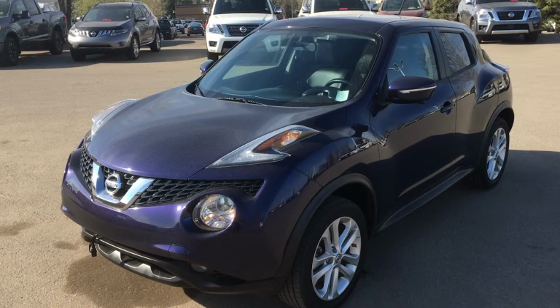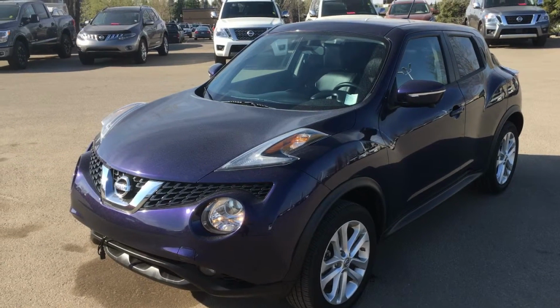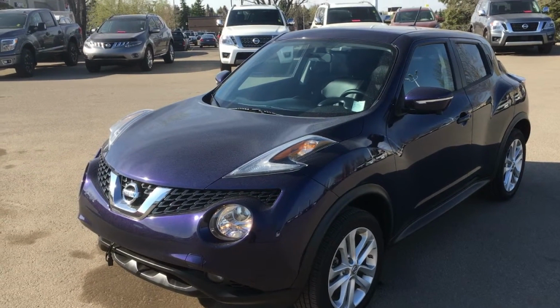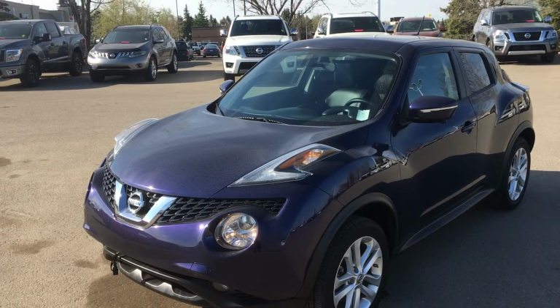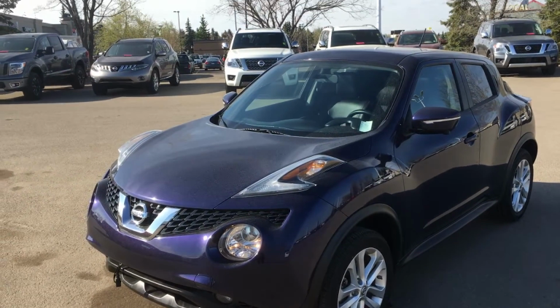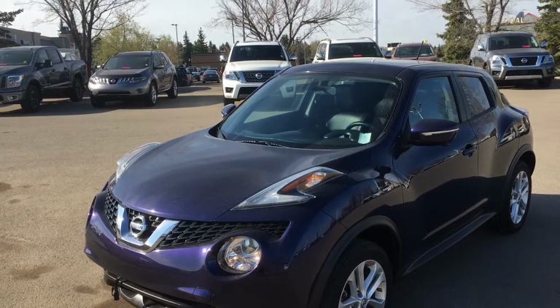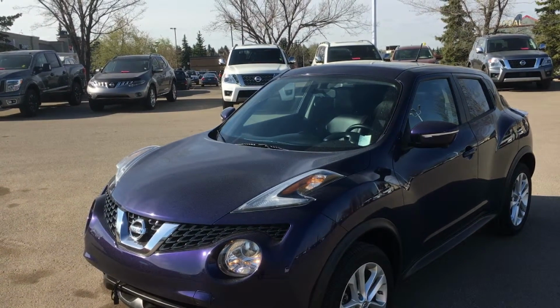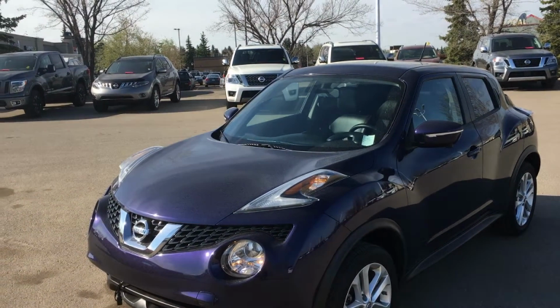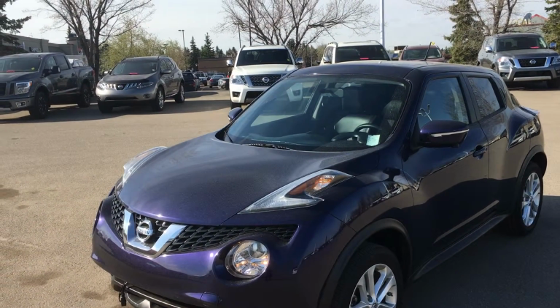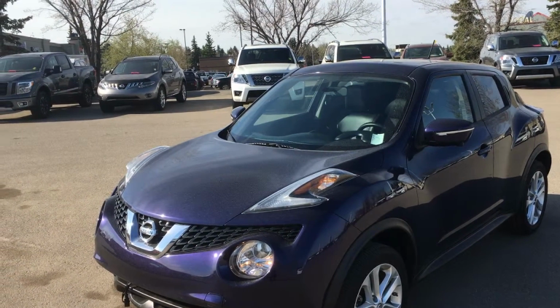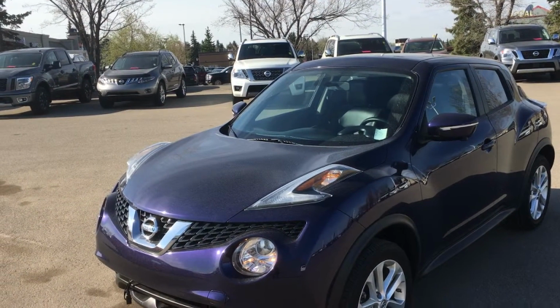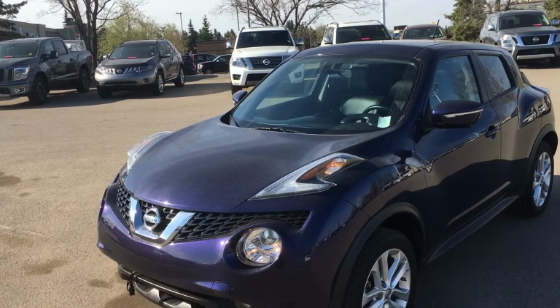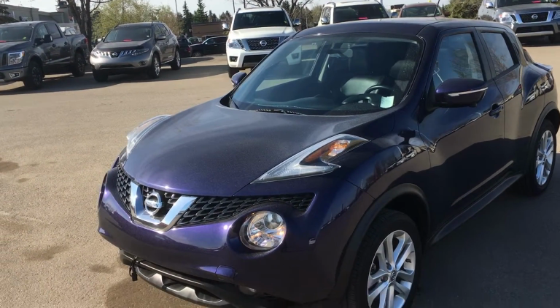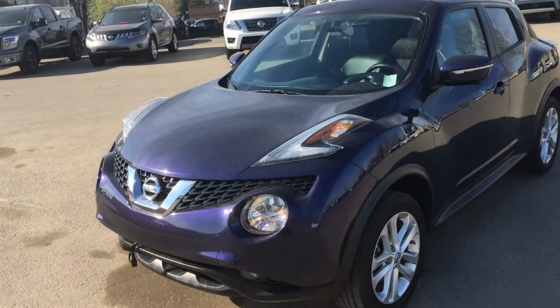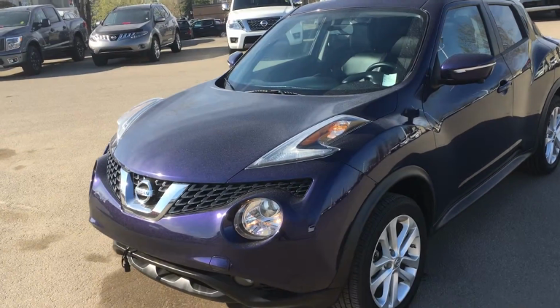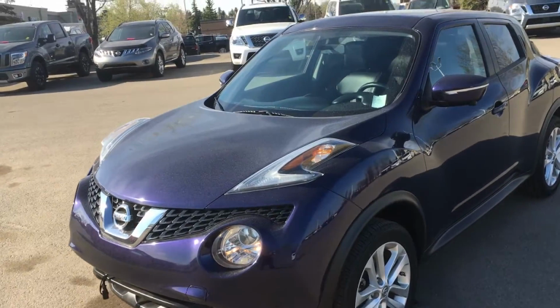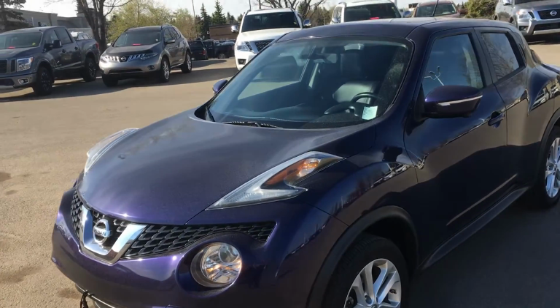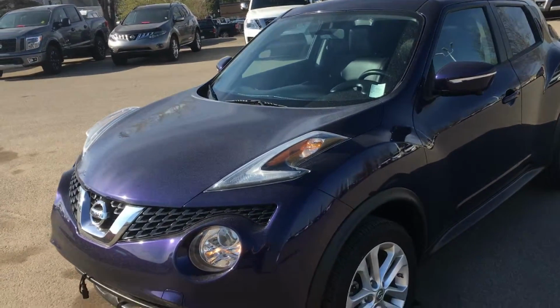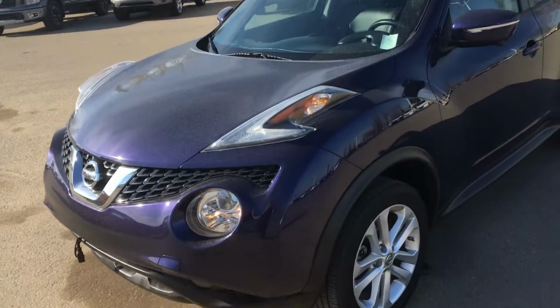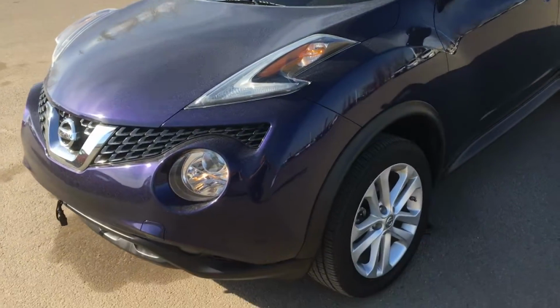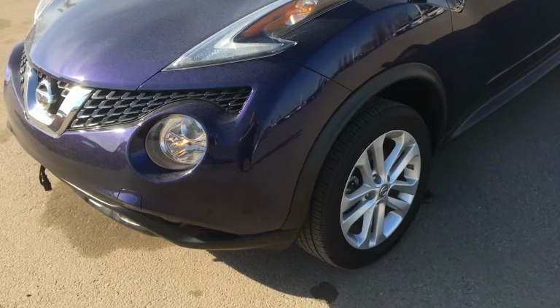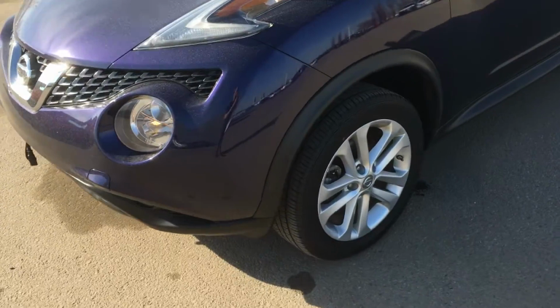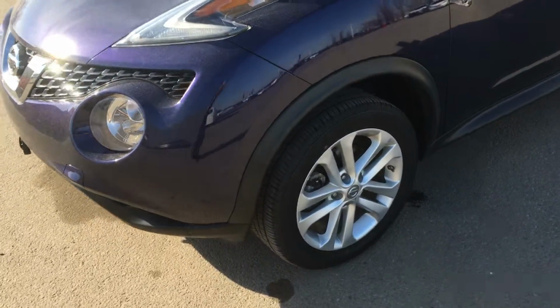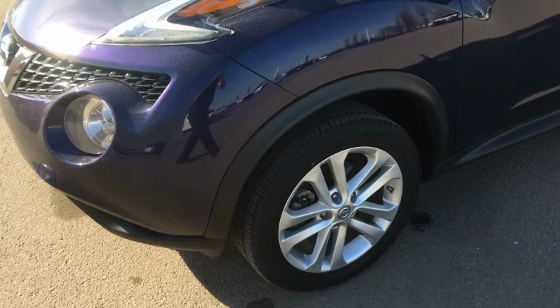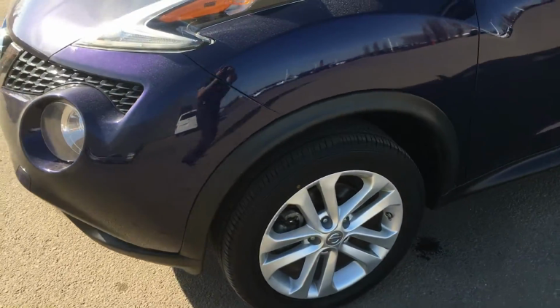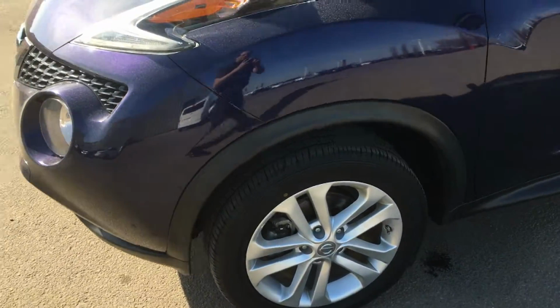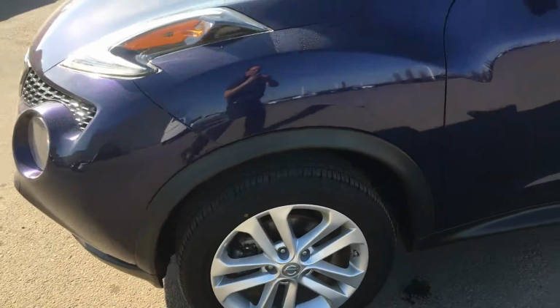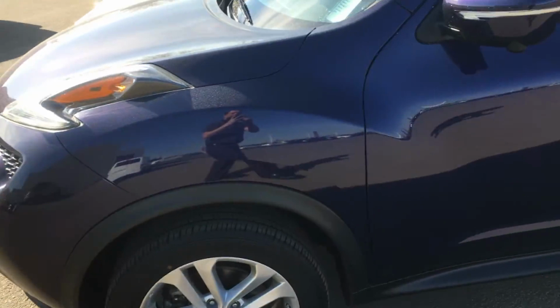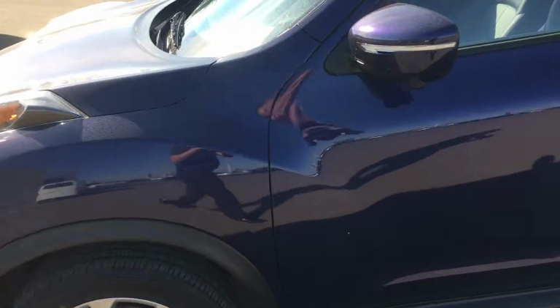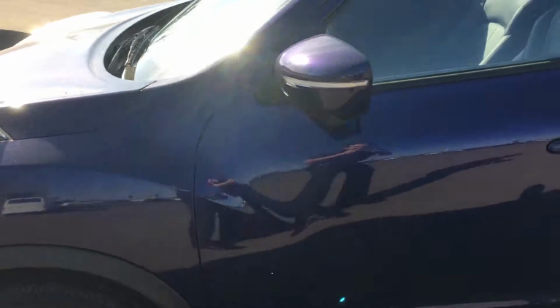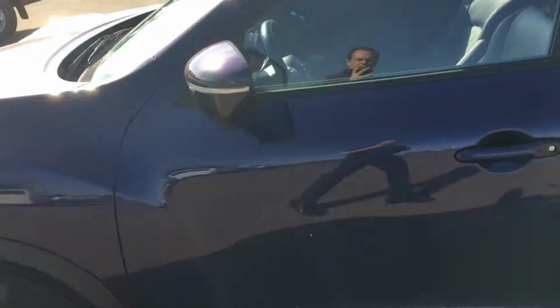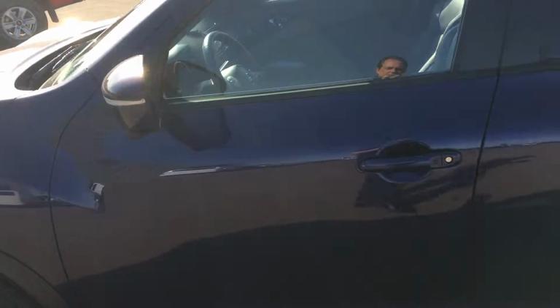Good morning Christina, this is Gordon from Sheridan Nissan and I'm showing you the 2016 Nissan Juke SL. It's in great shape. Tires are excellent. Body is in good condition.